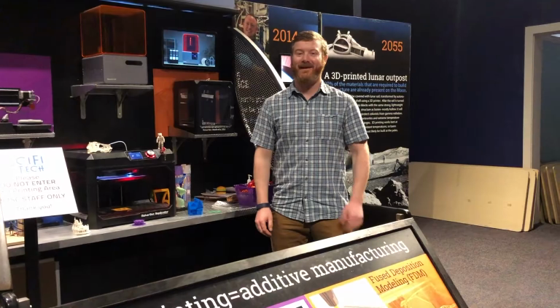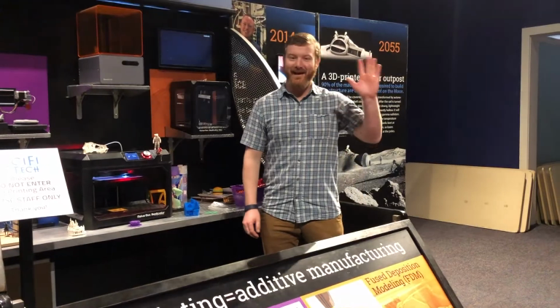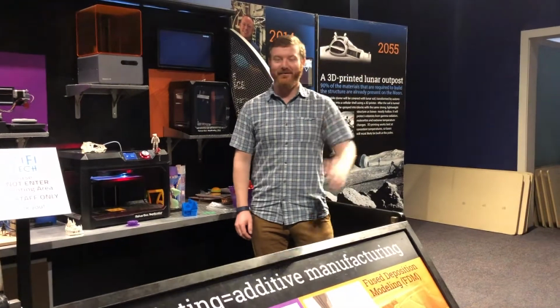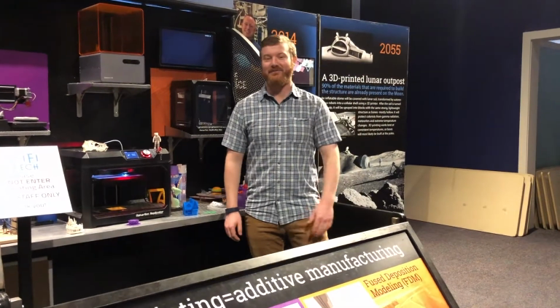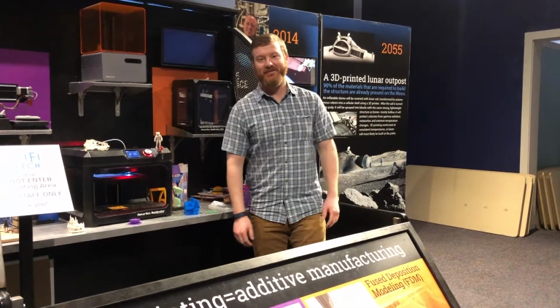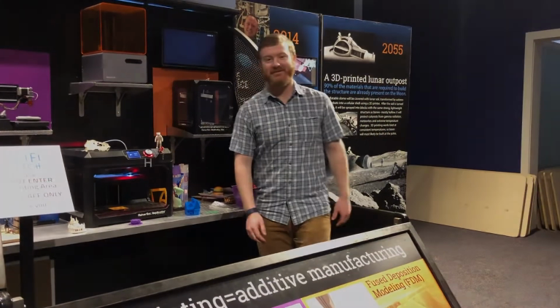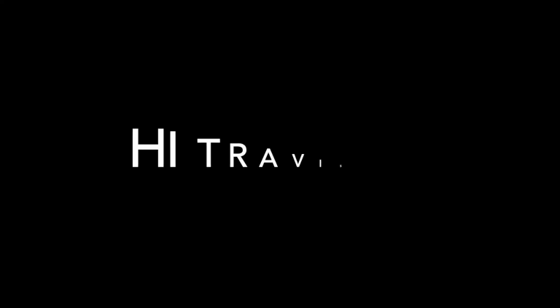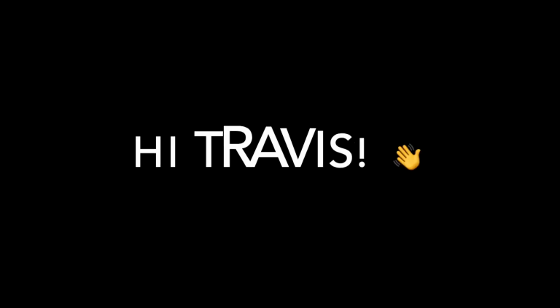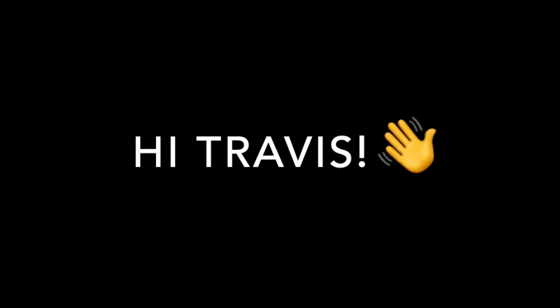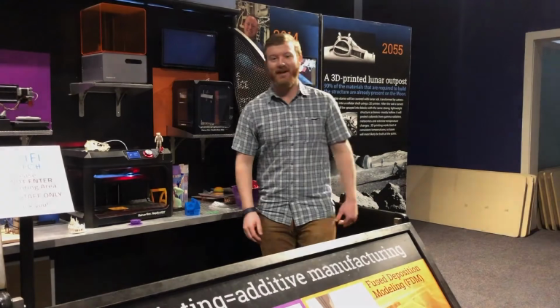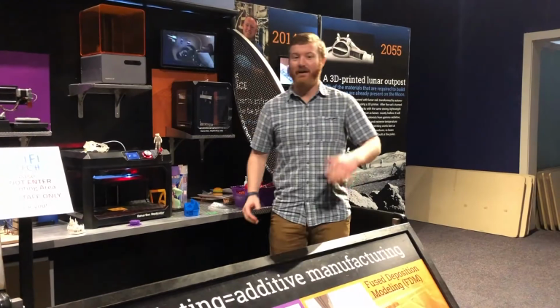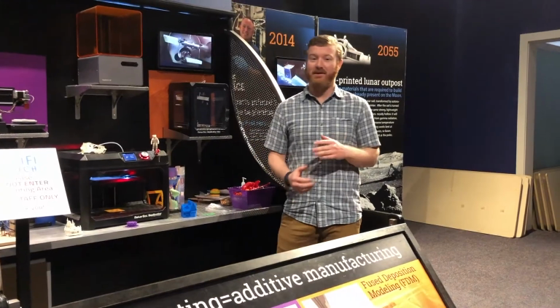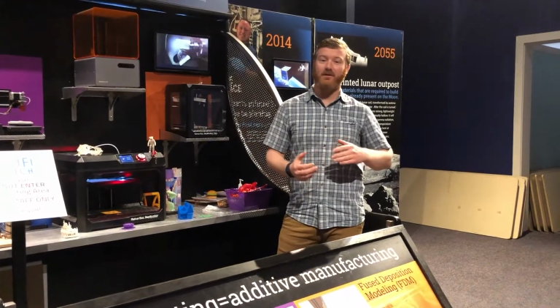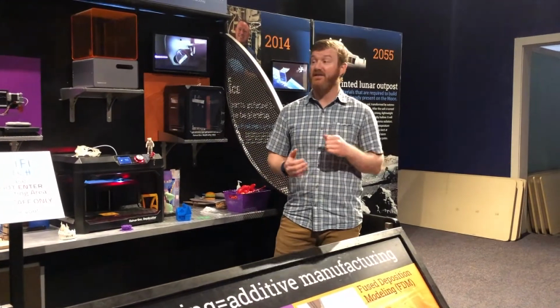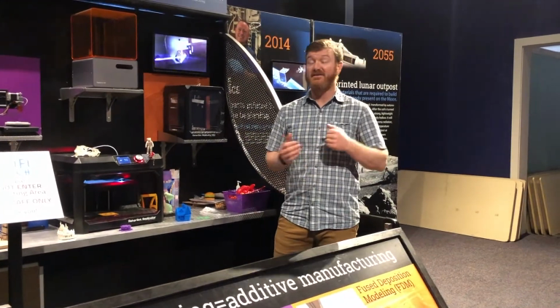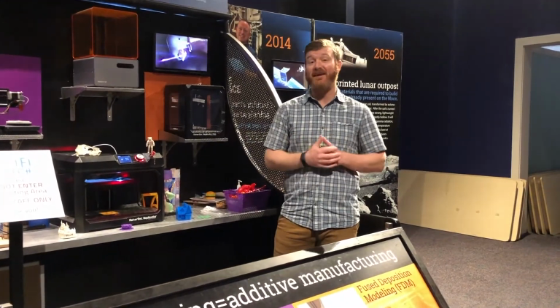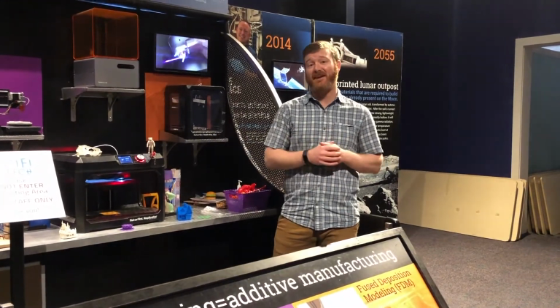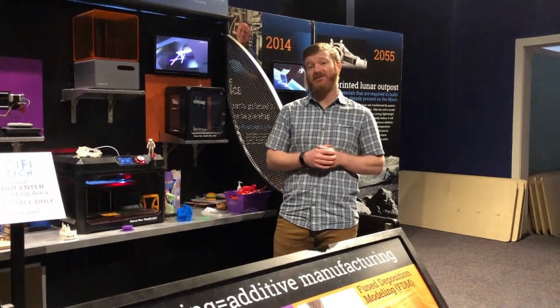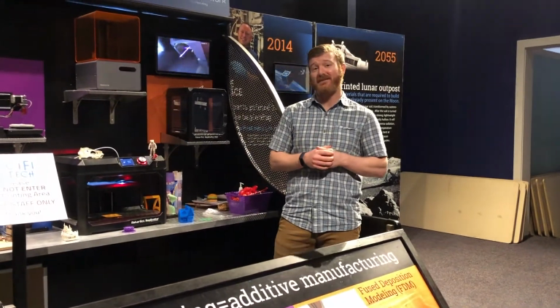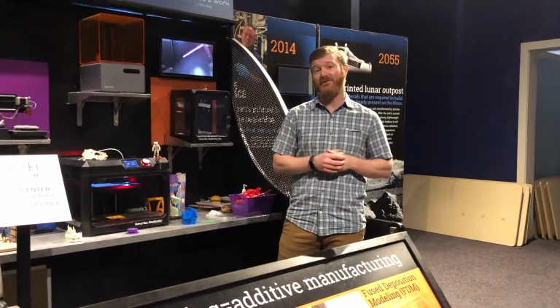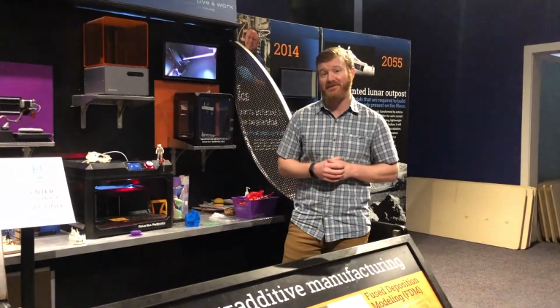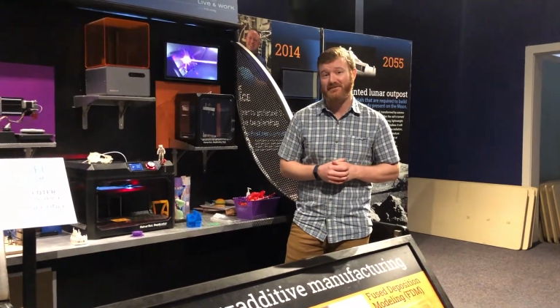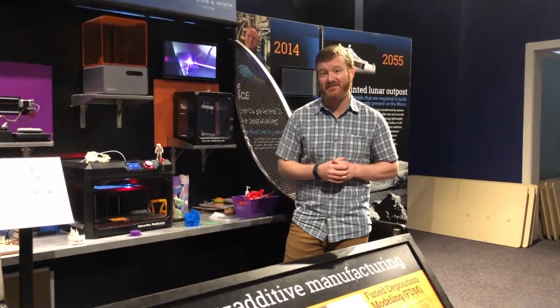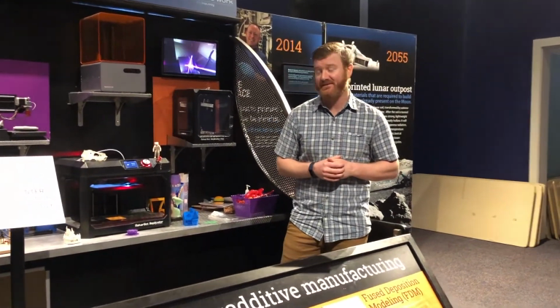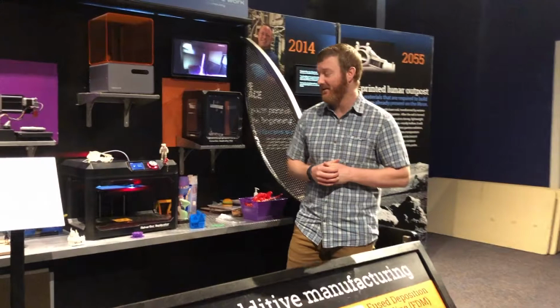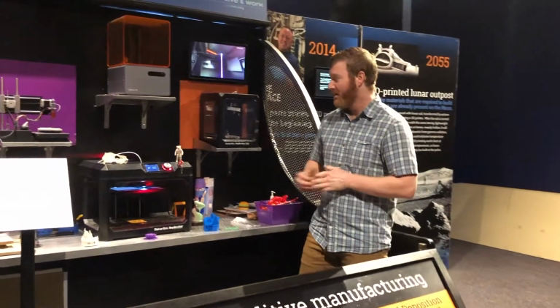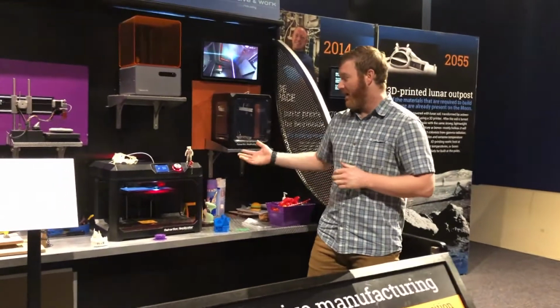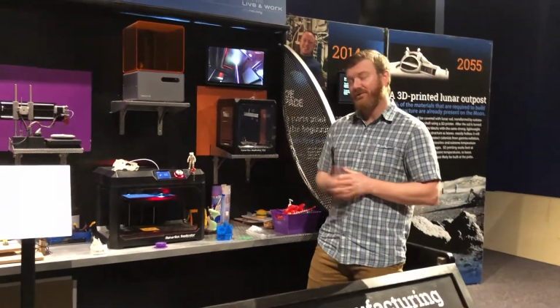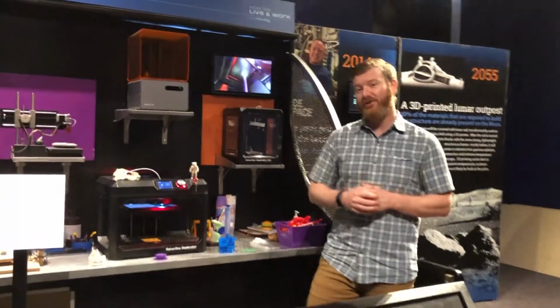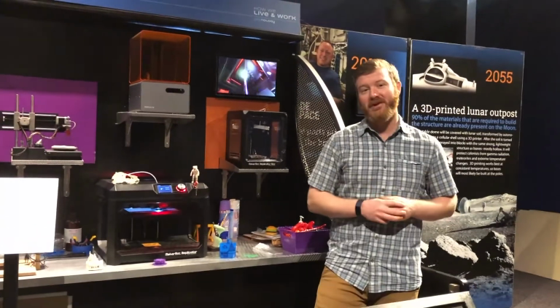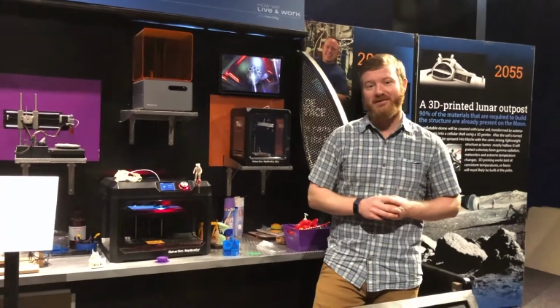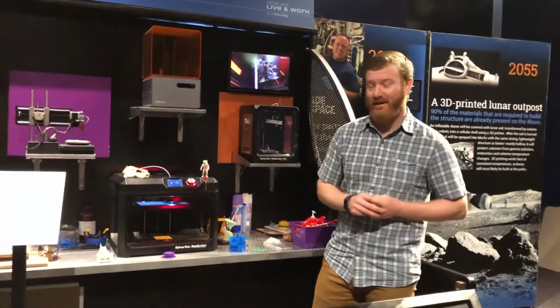Hi there, my name is Travis. I'm here in the Sci-Fi Tech featured exhibit at the Rochester Museum and Science Center doing a little 3D printing demo.